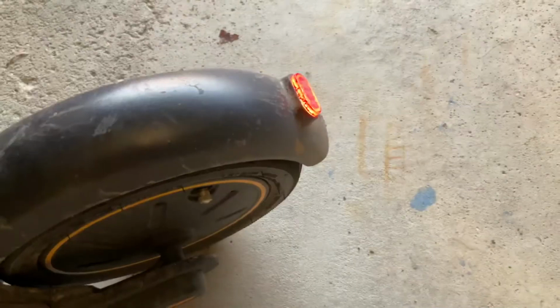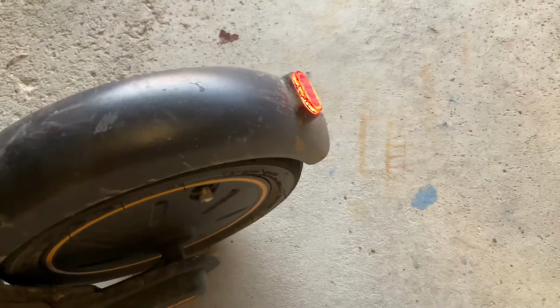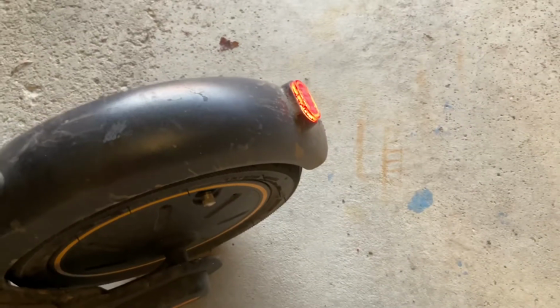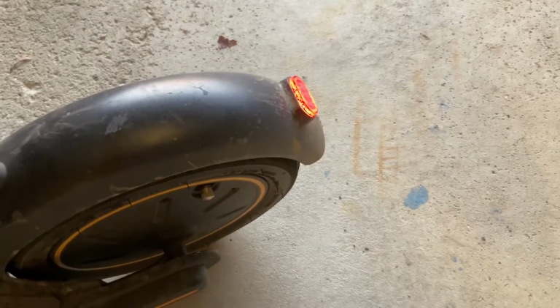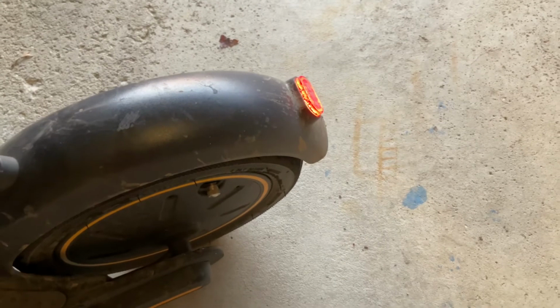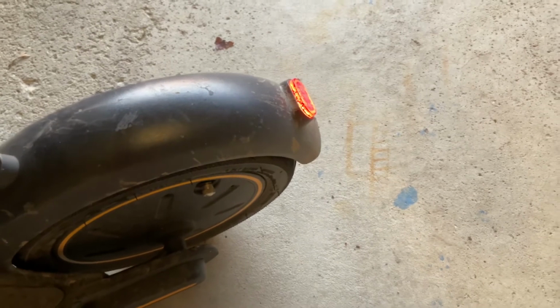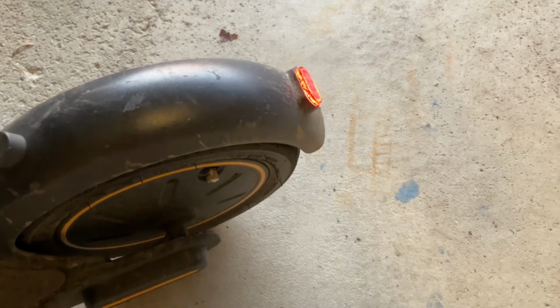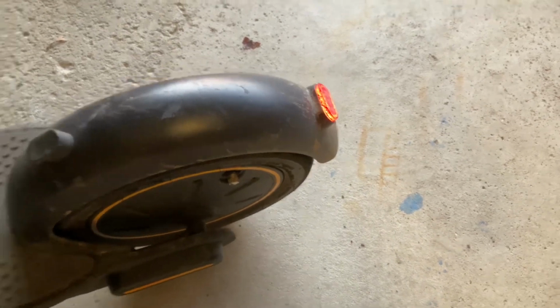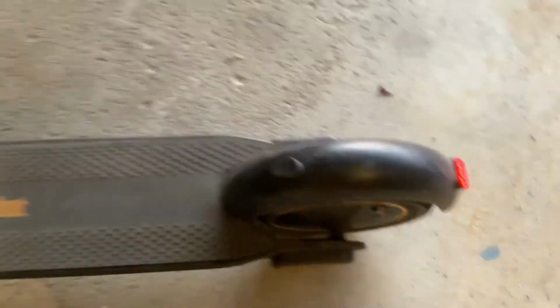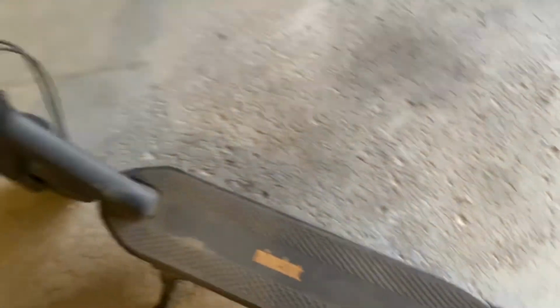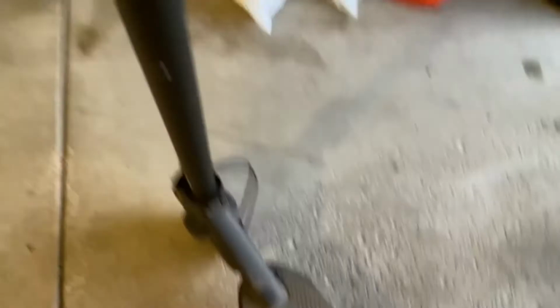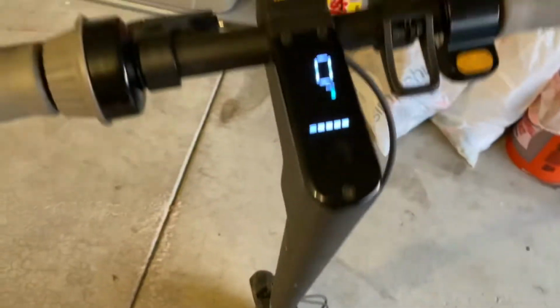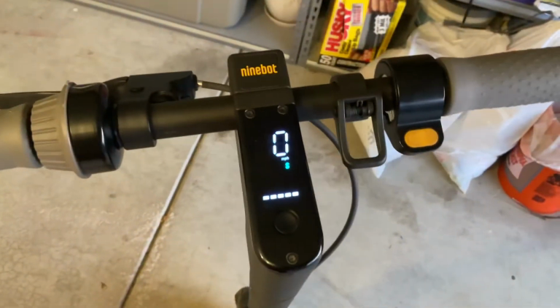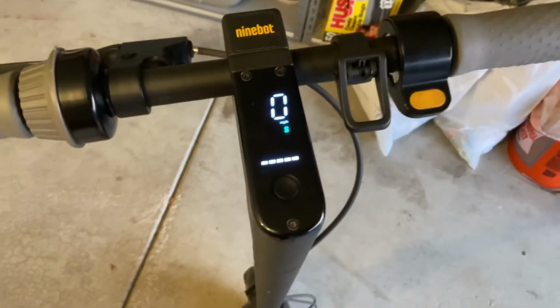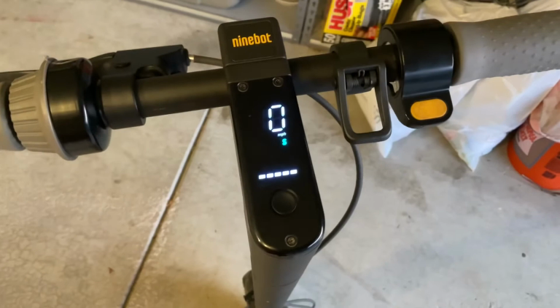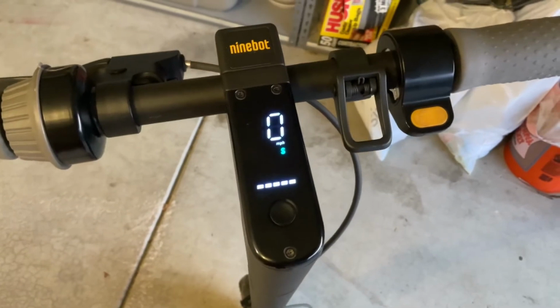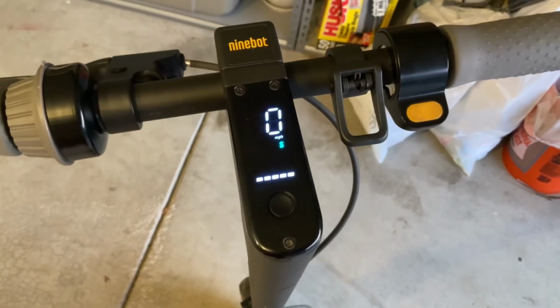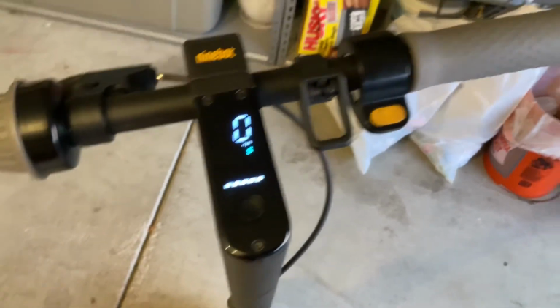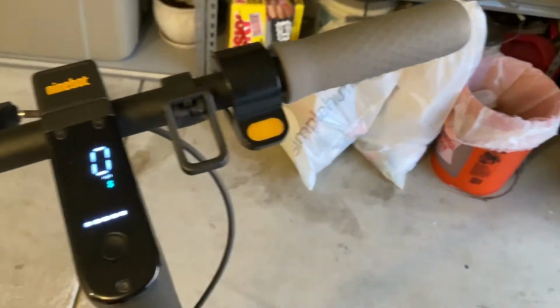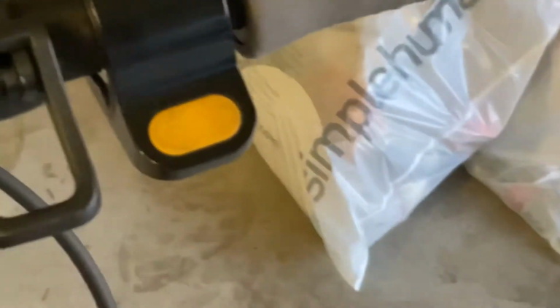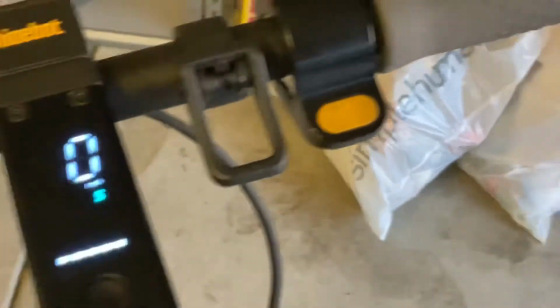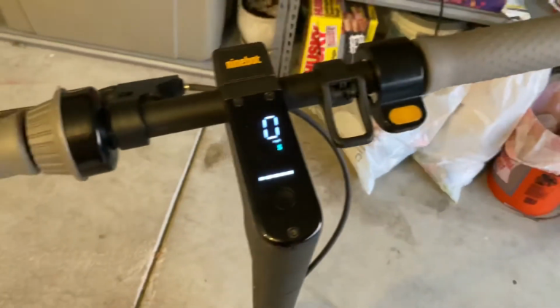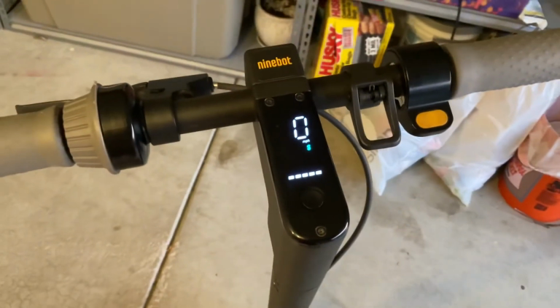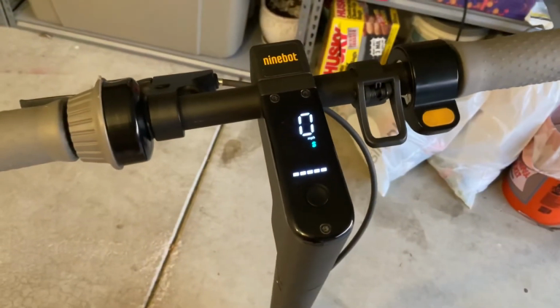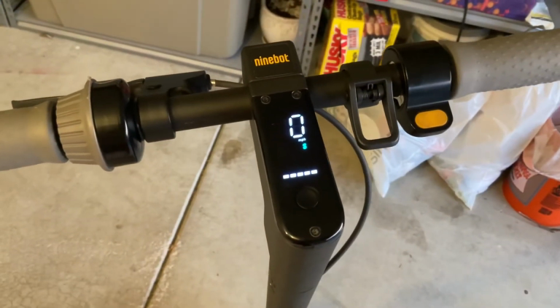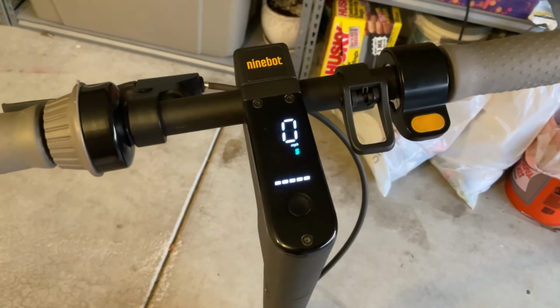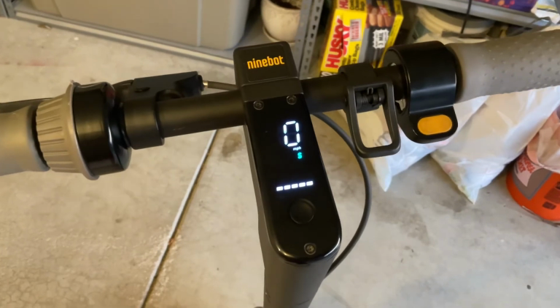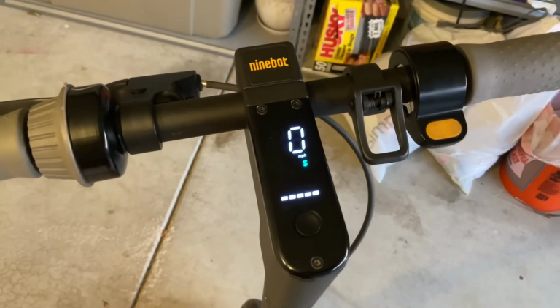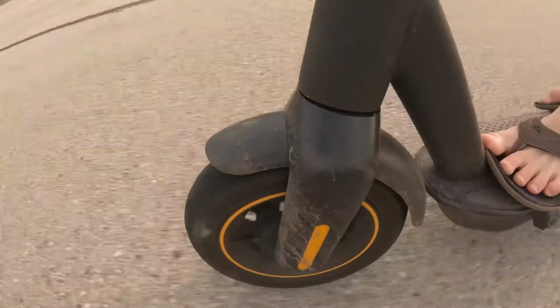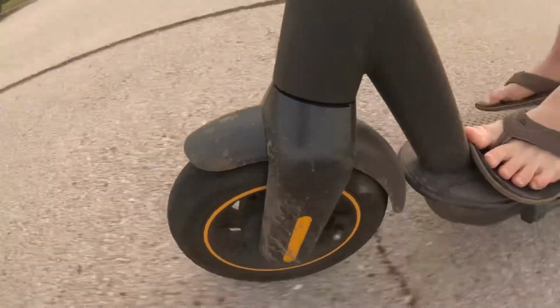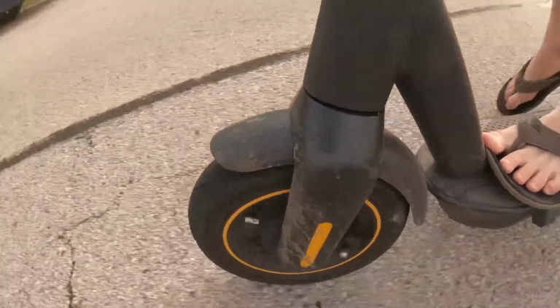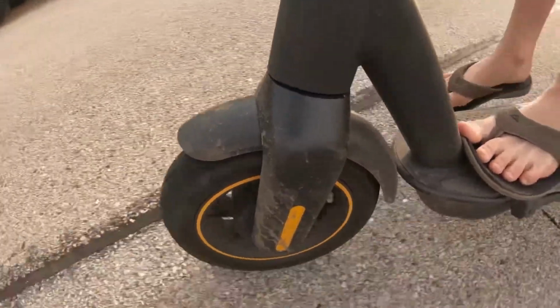This scooter also comes with an app where you can customize a lot, like turning on the red light whenever you drive. There's also cruise control — instead of holding the throttle, you can press it down for three seconds at a certain speed and it will maintain that speed.